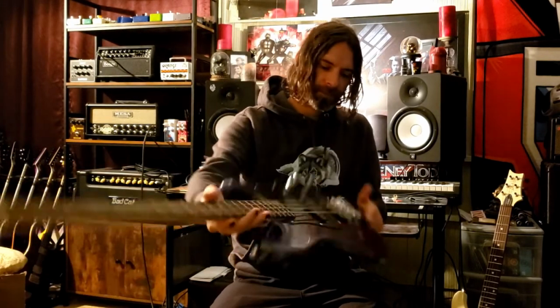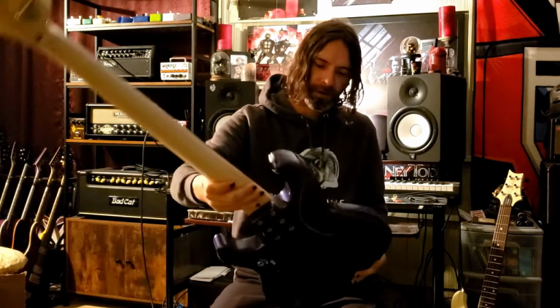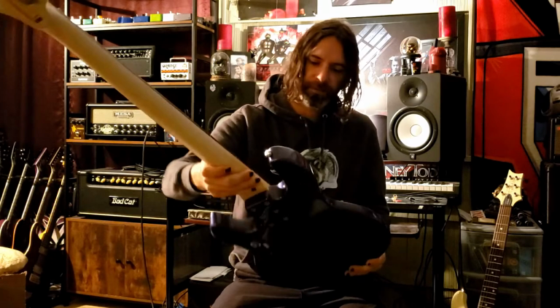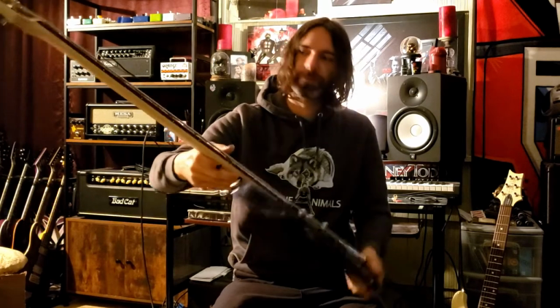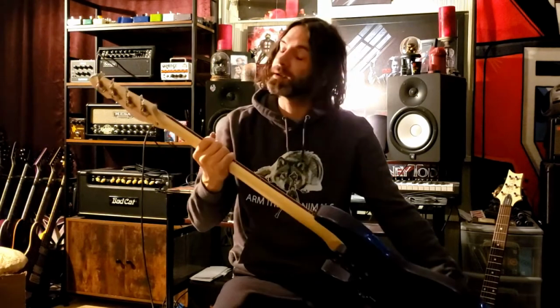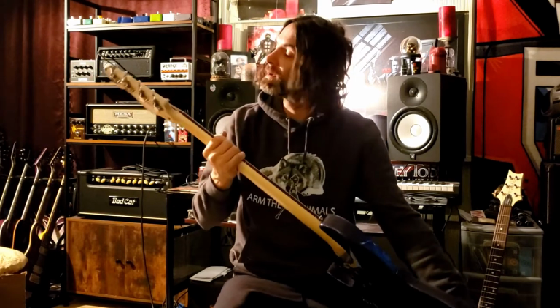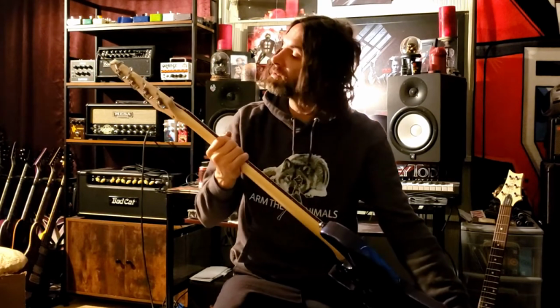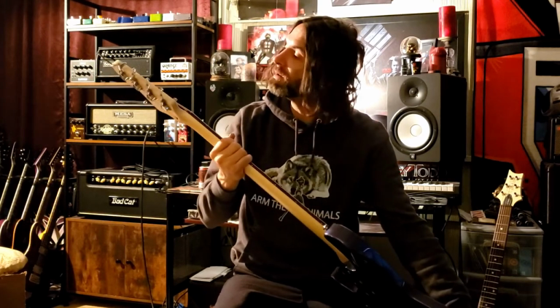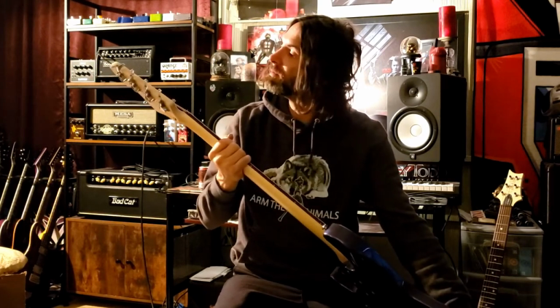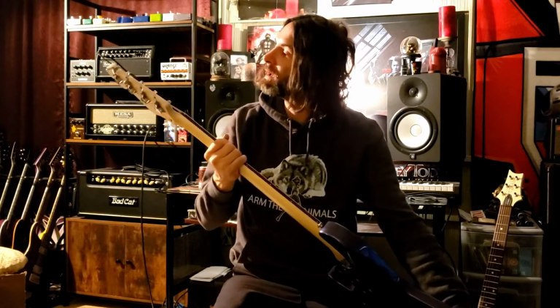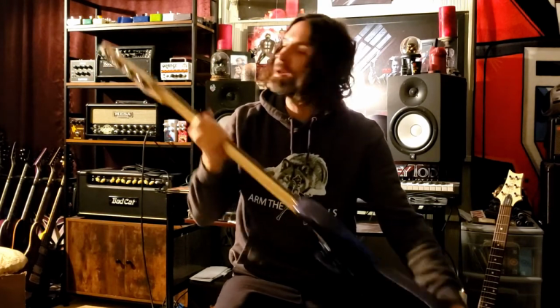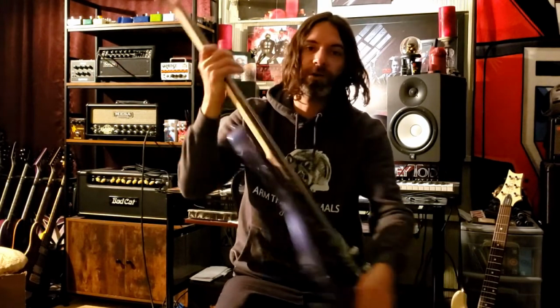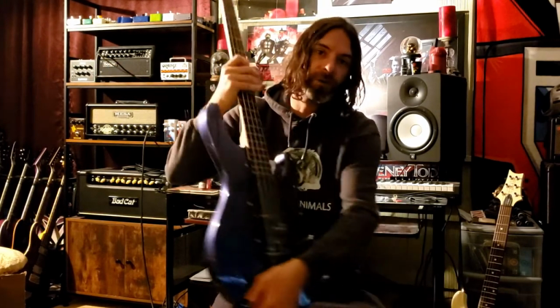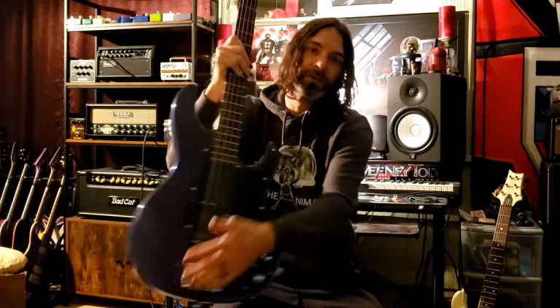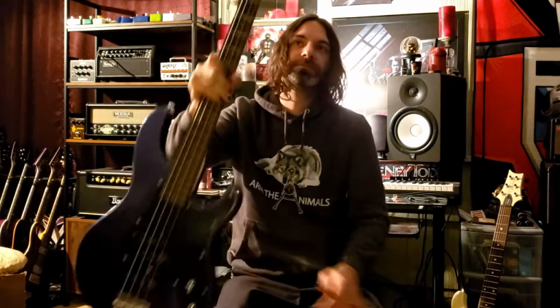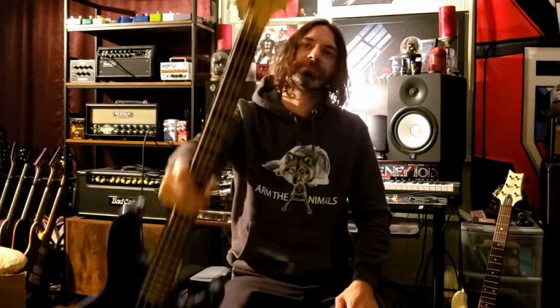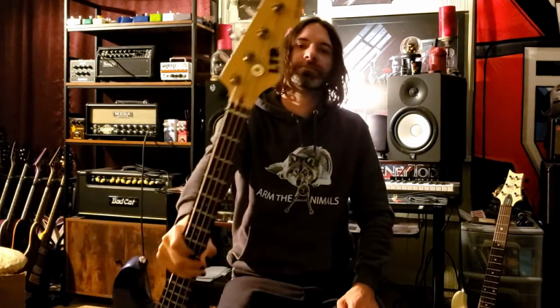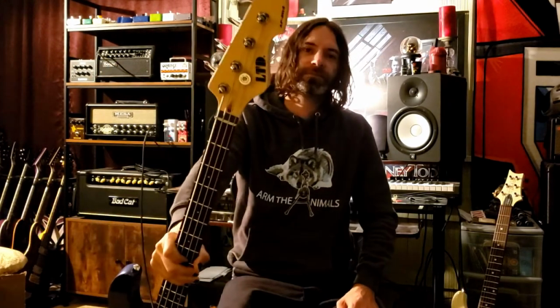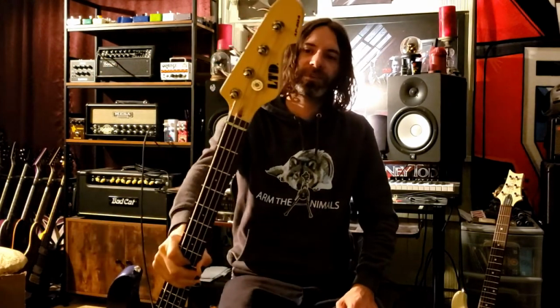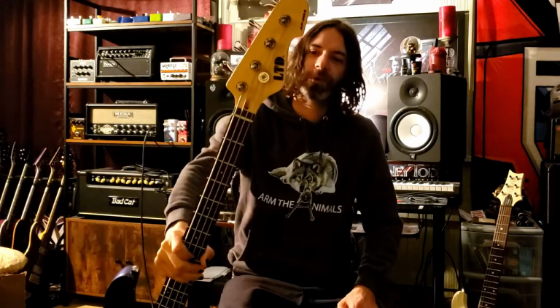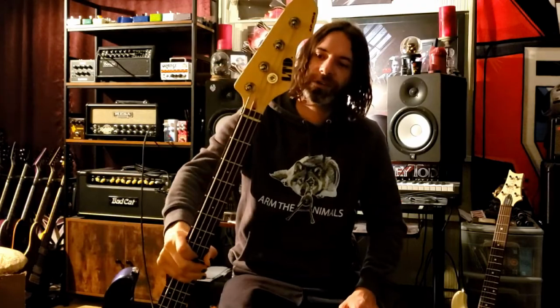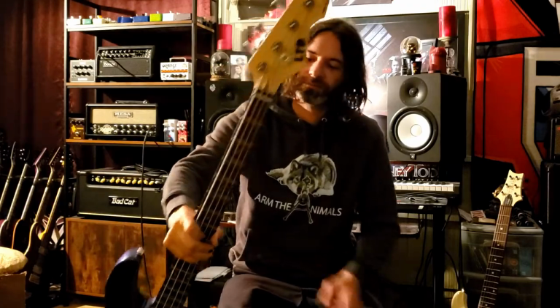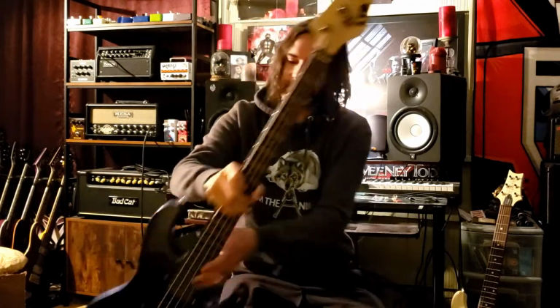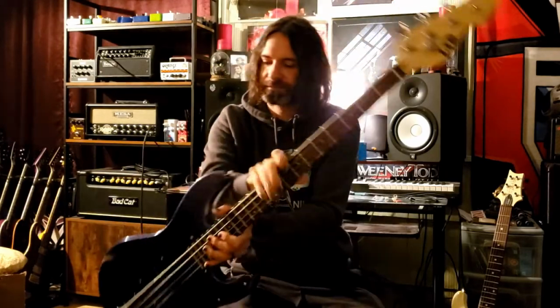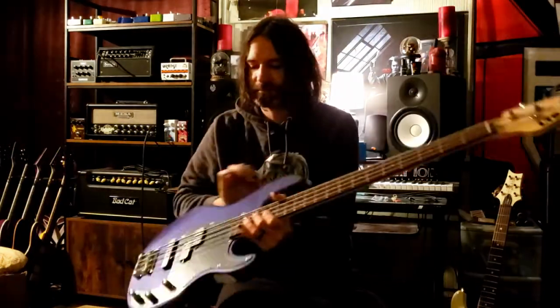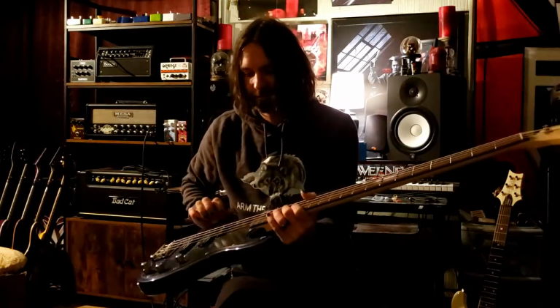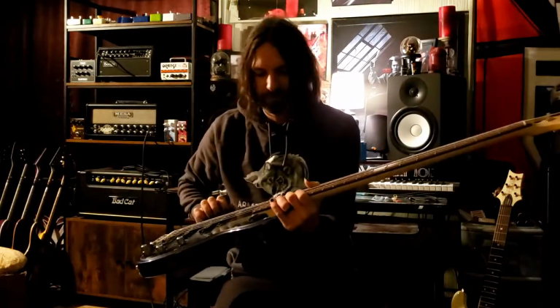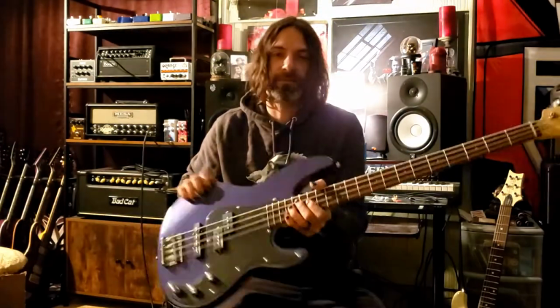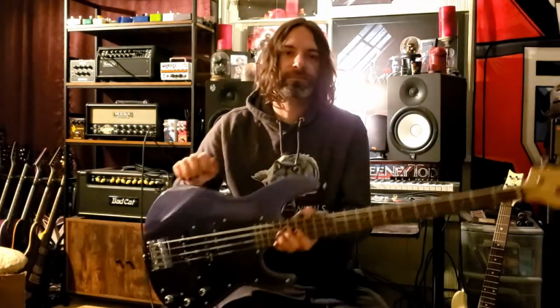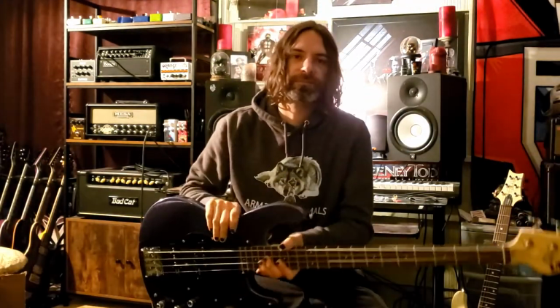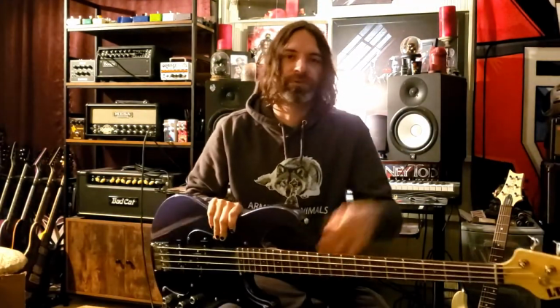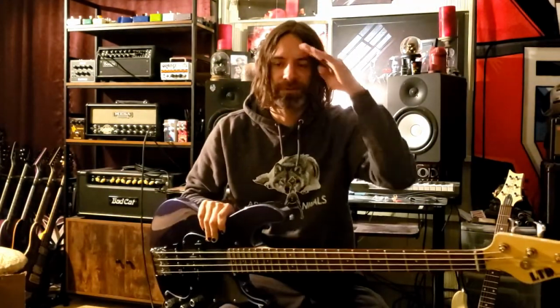Alright, yep — ESP LTD AP-204. We'll be seeing more of it. Thanks for joining me.